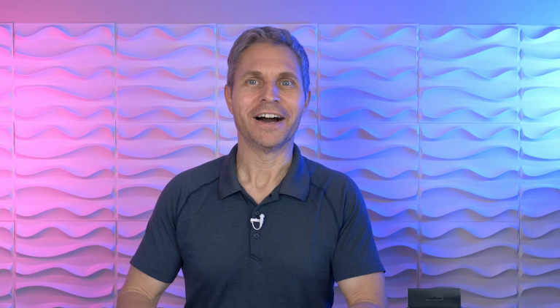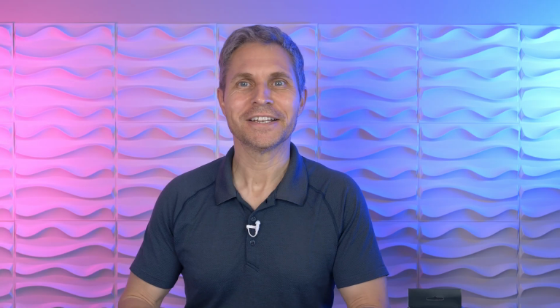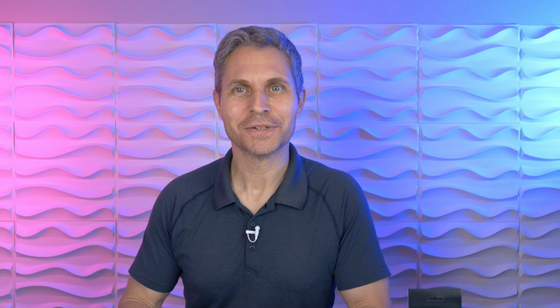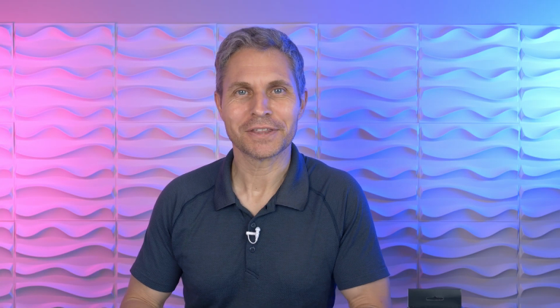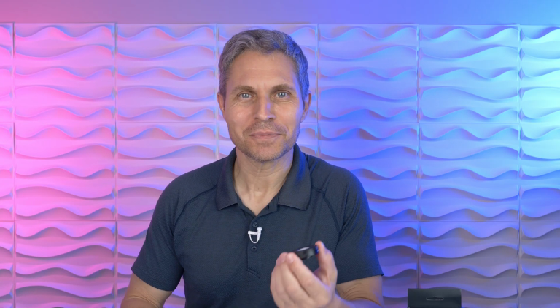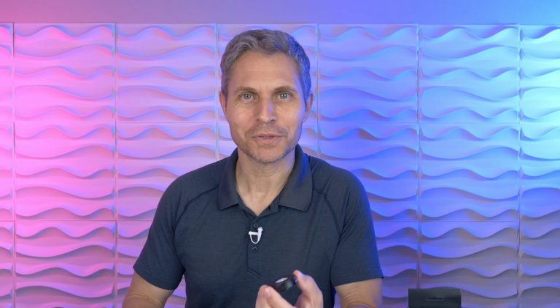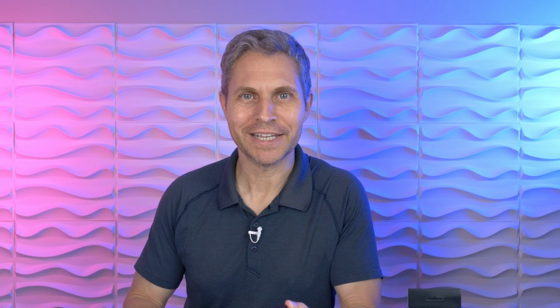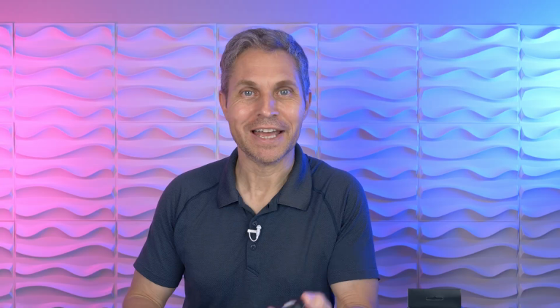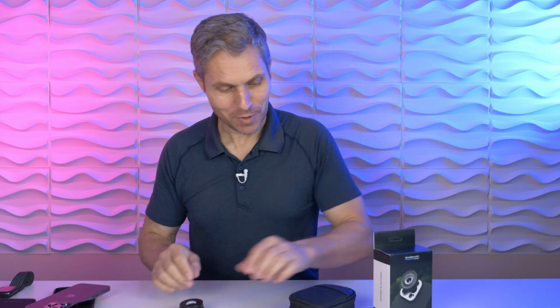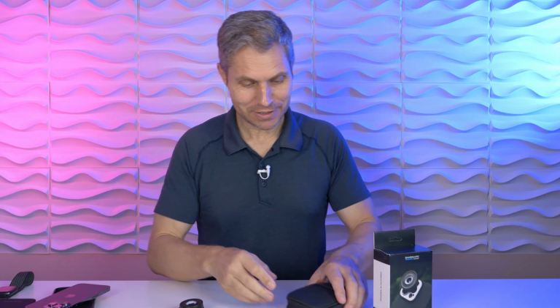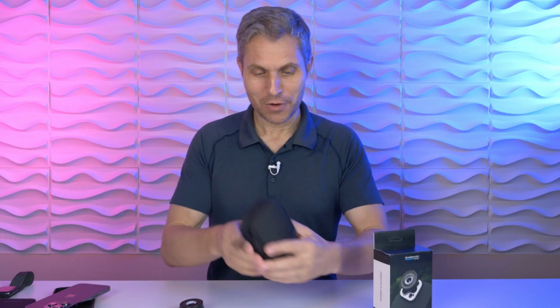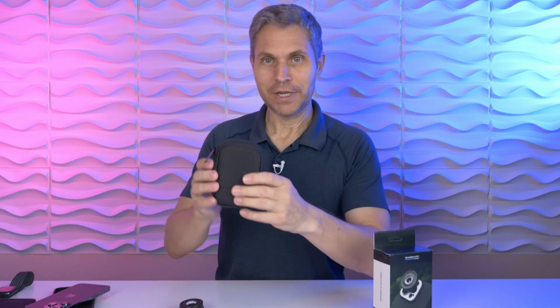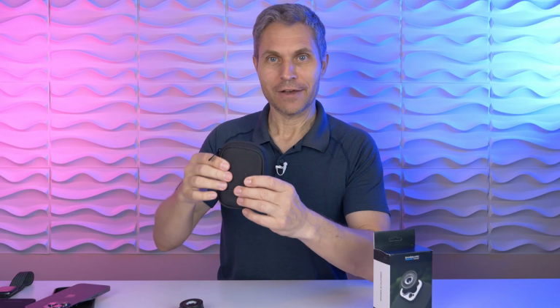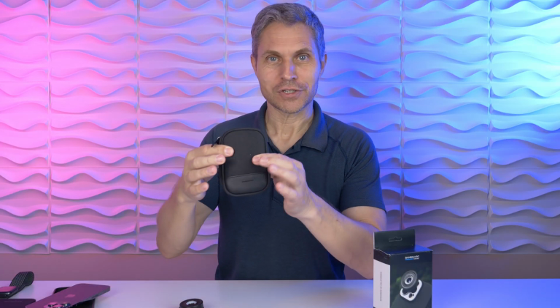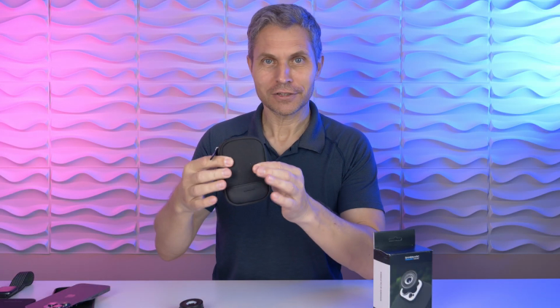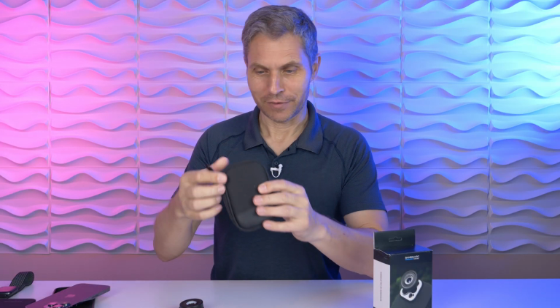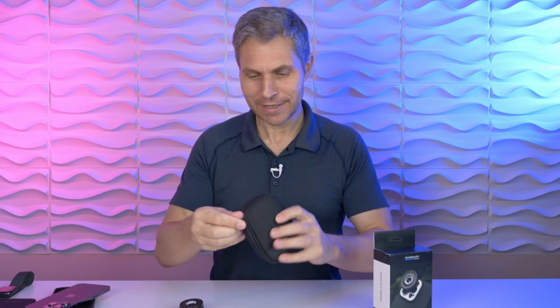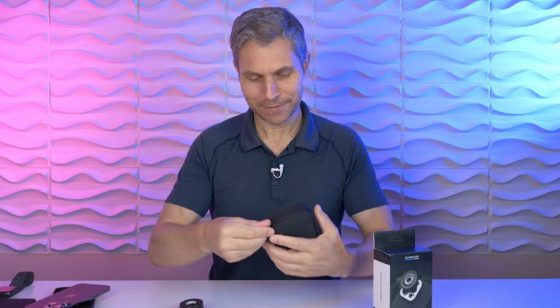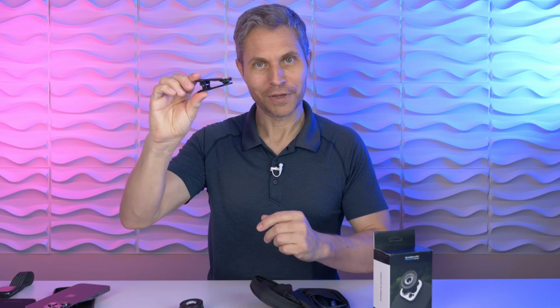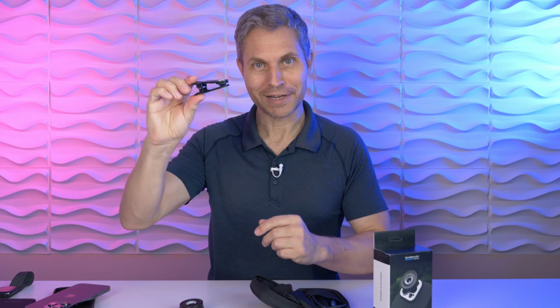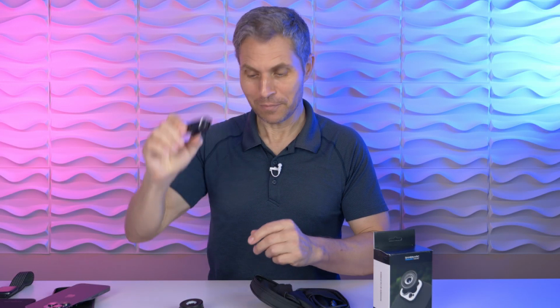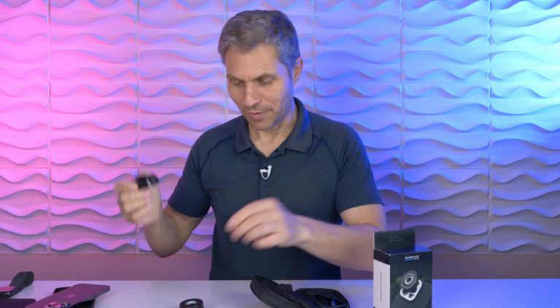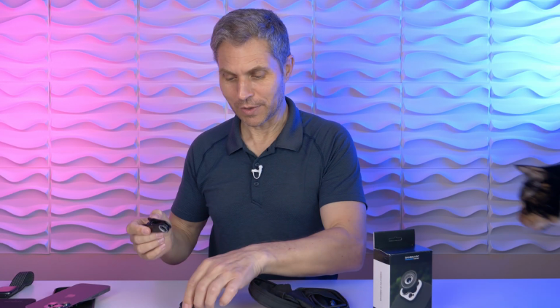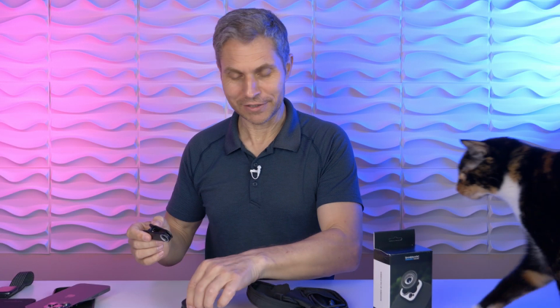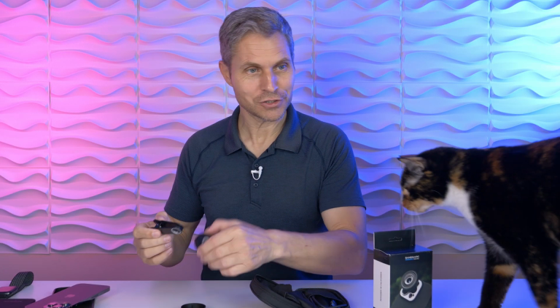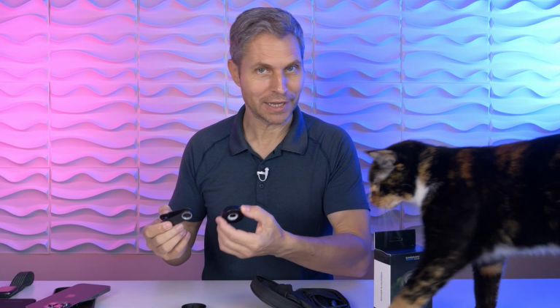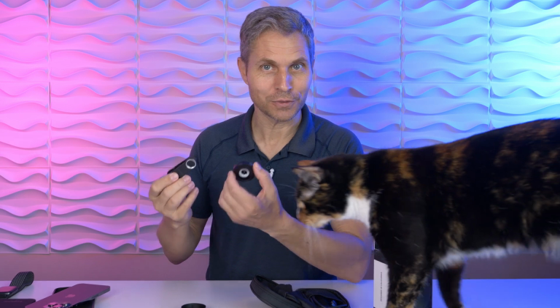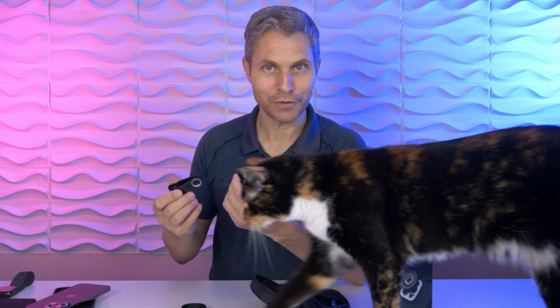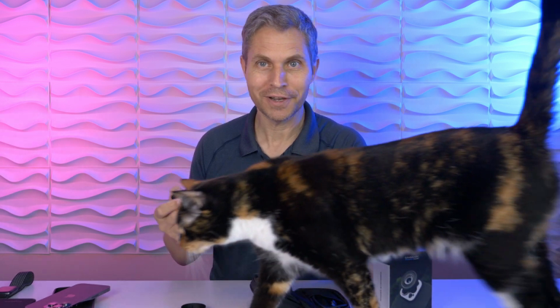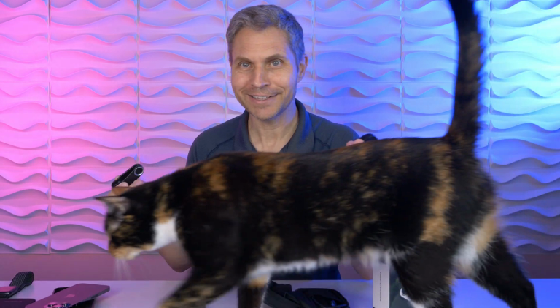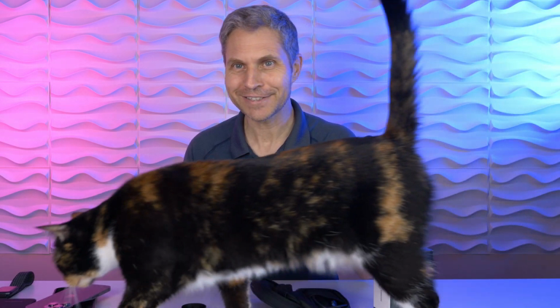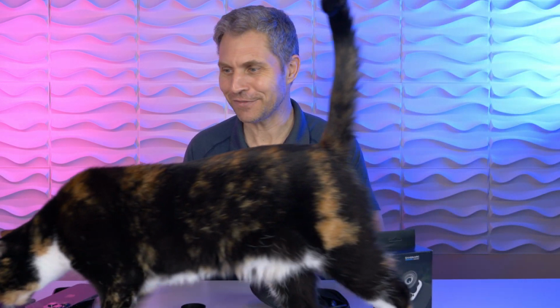Hi guys, Dirk here. Thanks so much for tuning in. In the box, we have a little travel case. We get a clamp where you can attach your lens to your phone, and here is Kiwi.